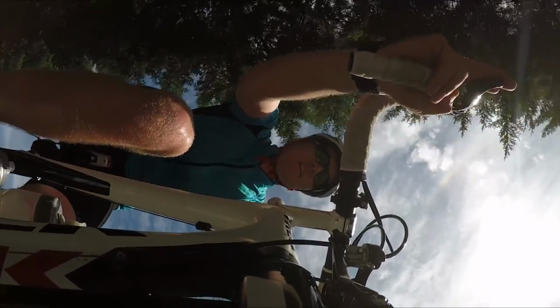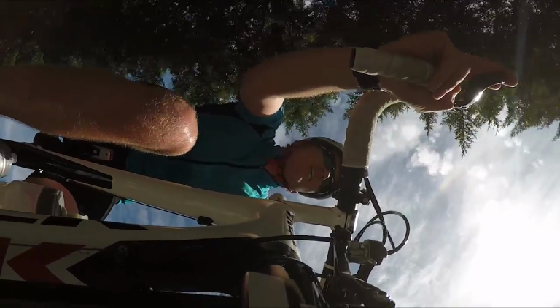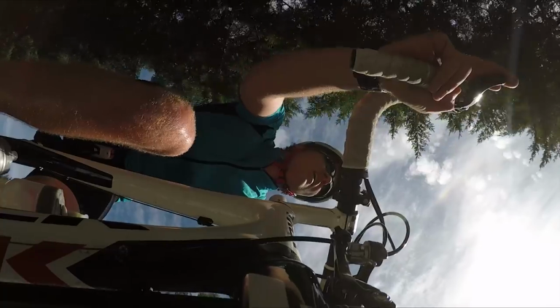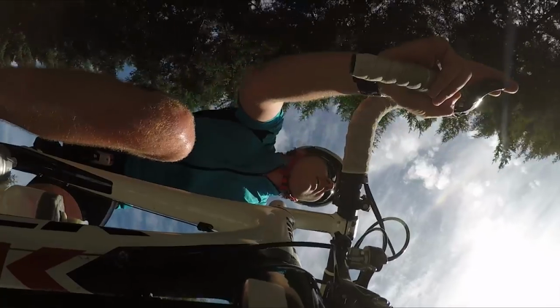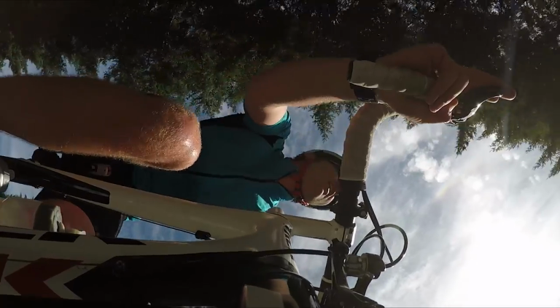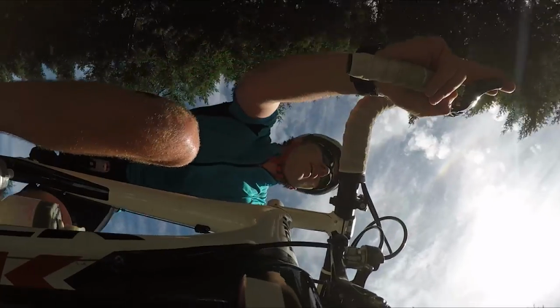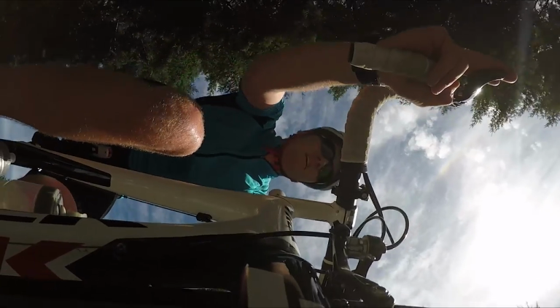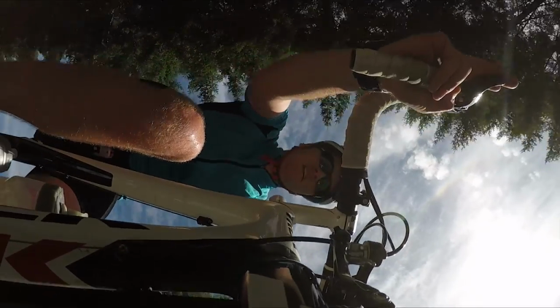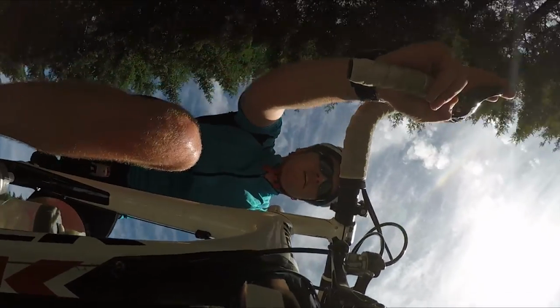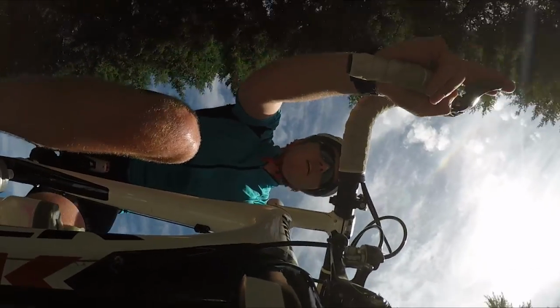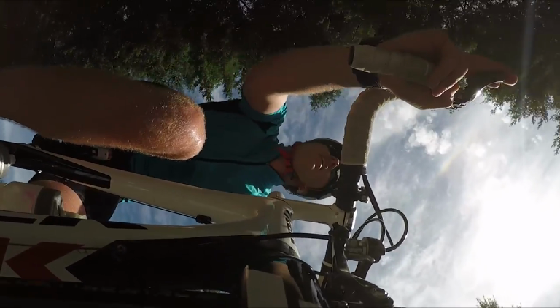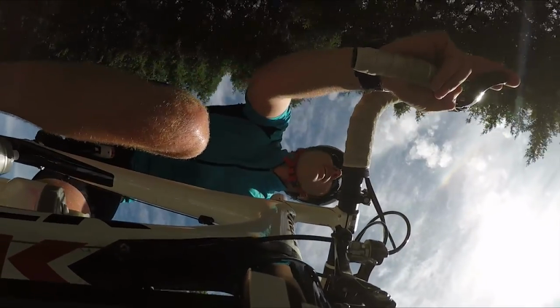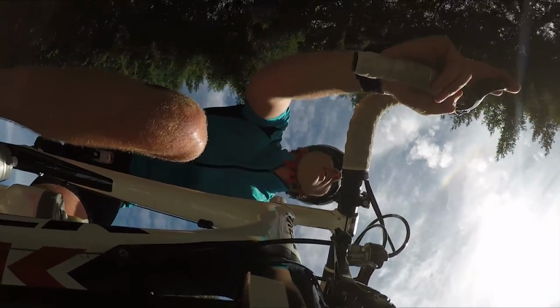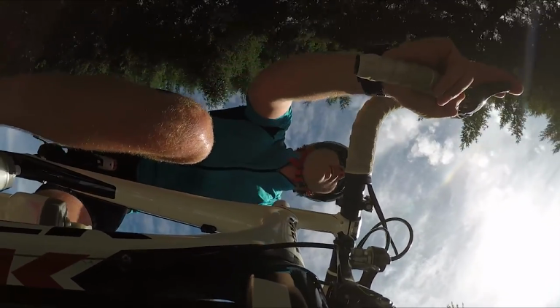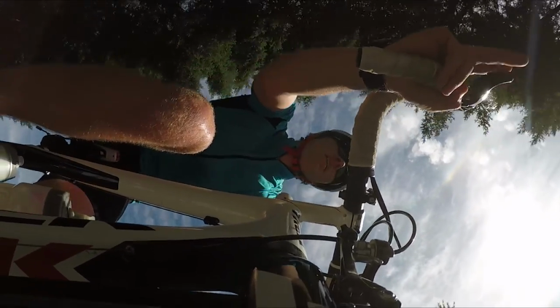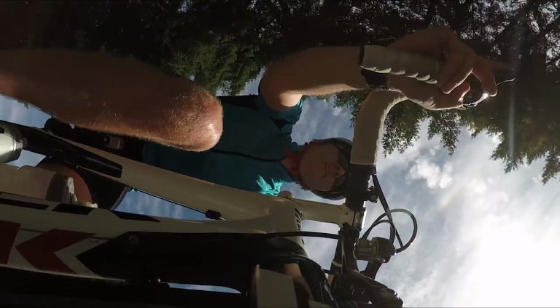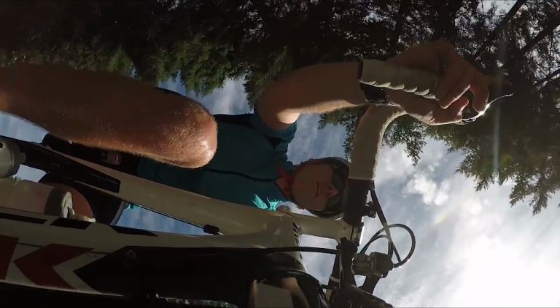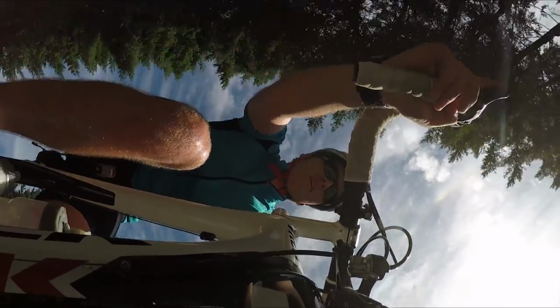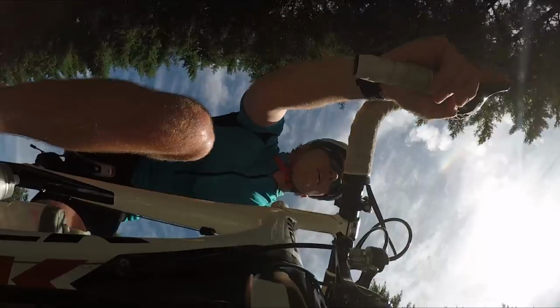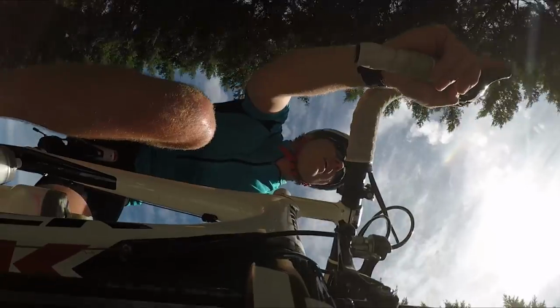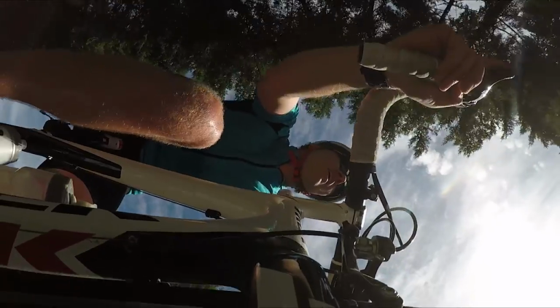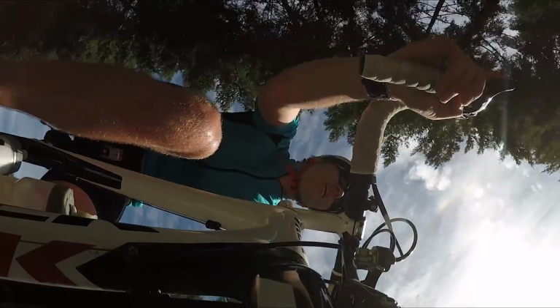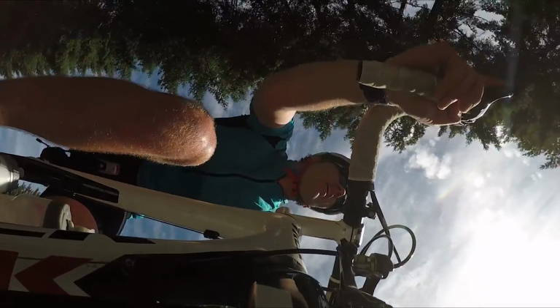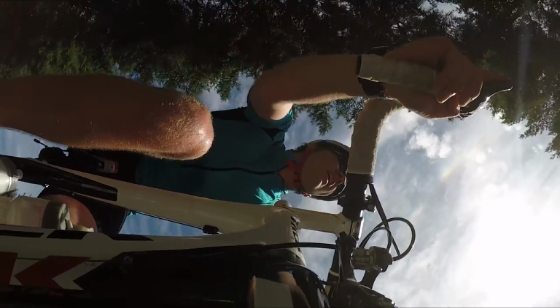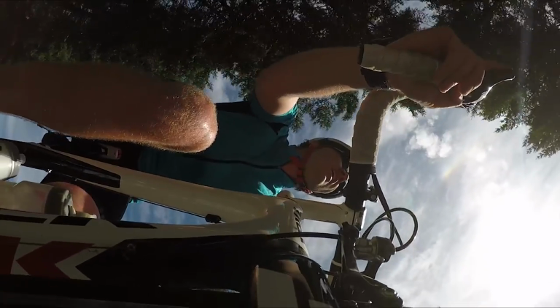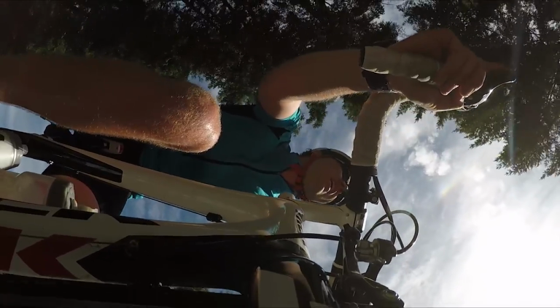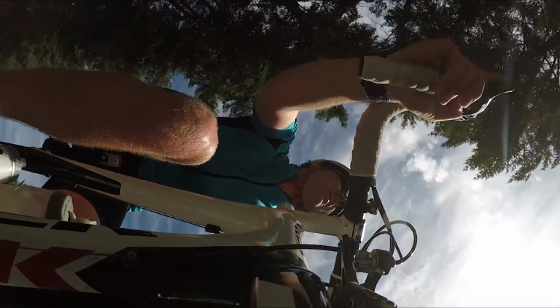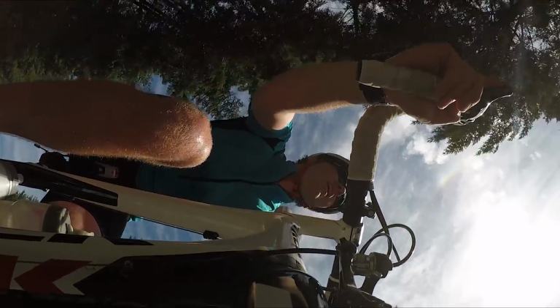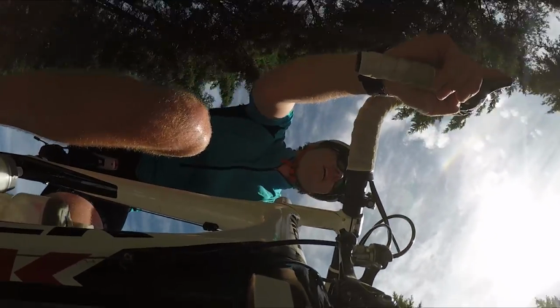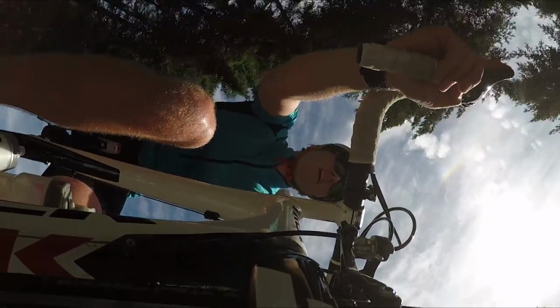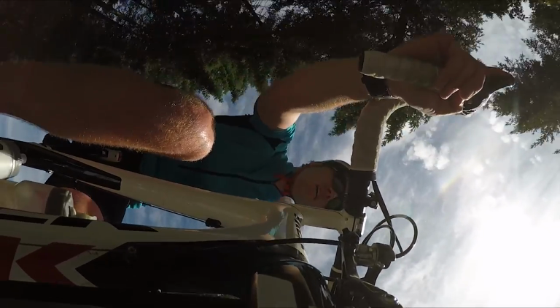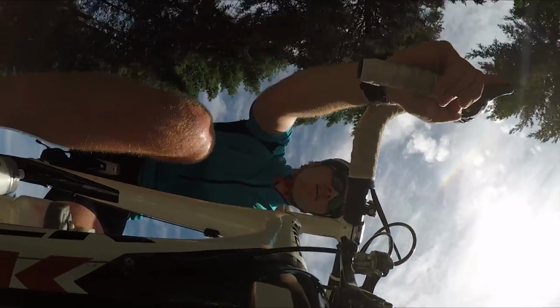It would be interesting to spin this mount 90 degrees and get a shot going forward — you would get to see part of the front tire and a lot of scenery going by quite quickly.